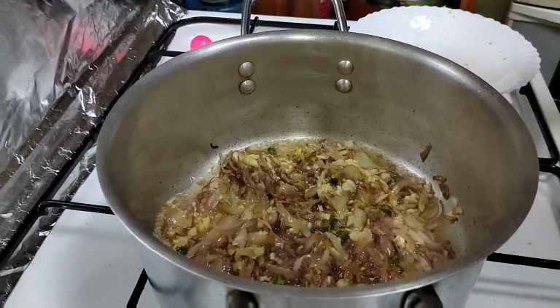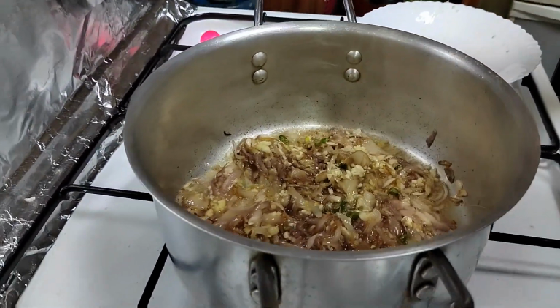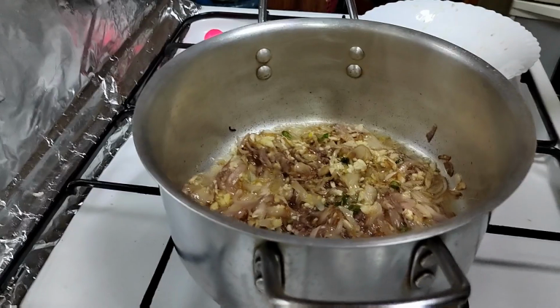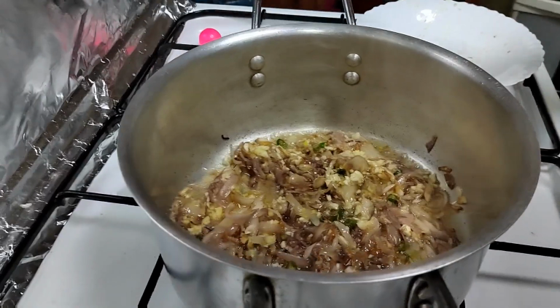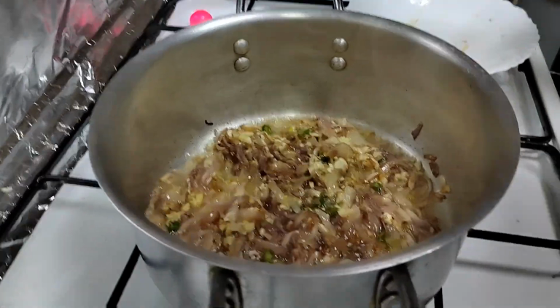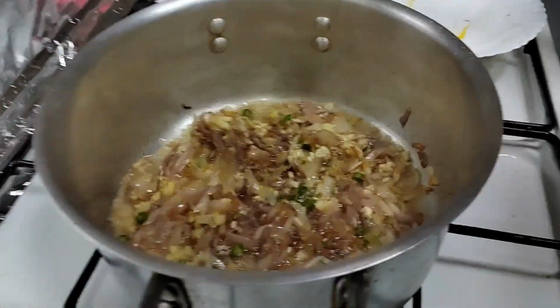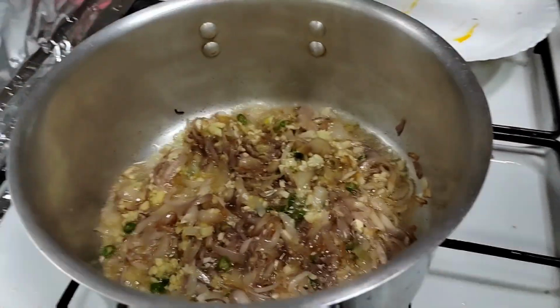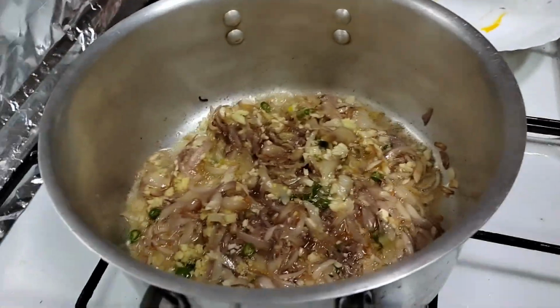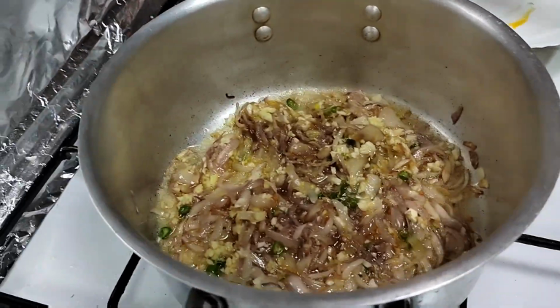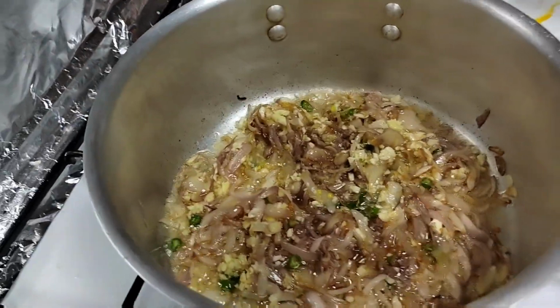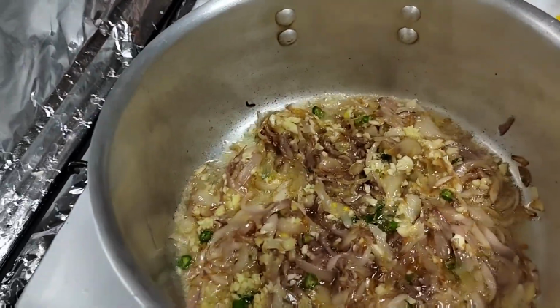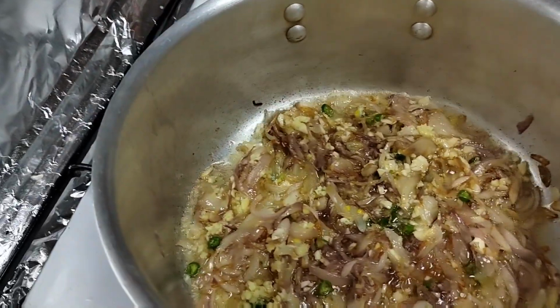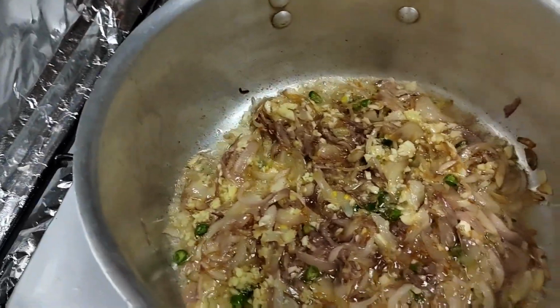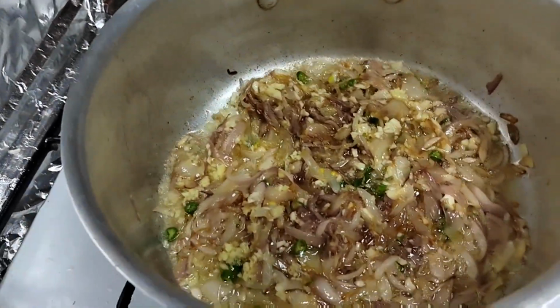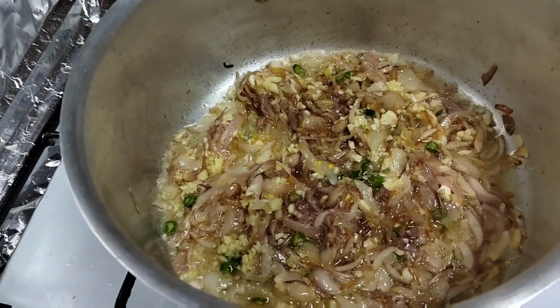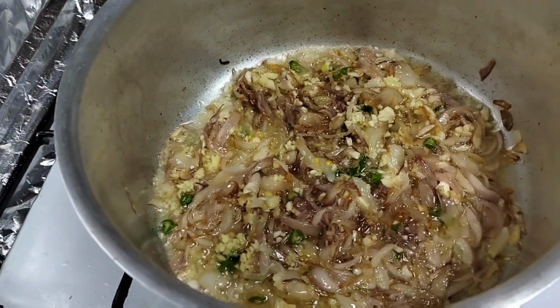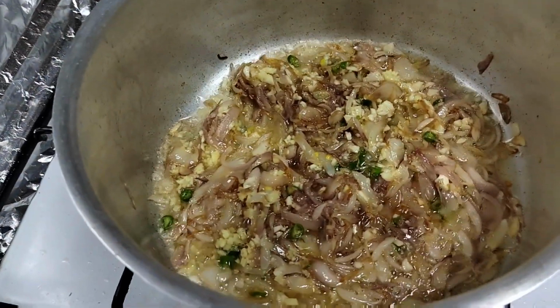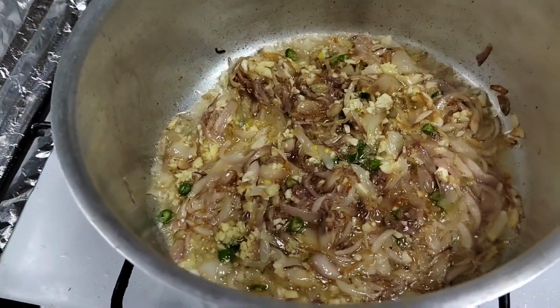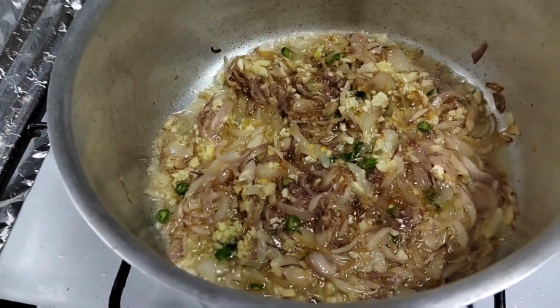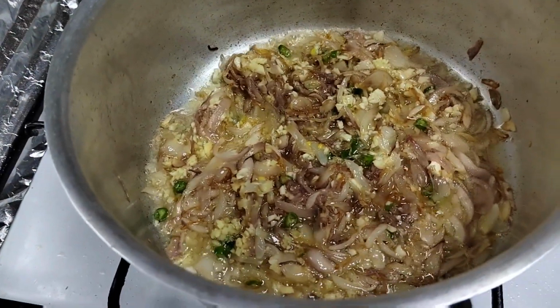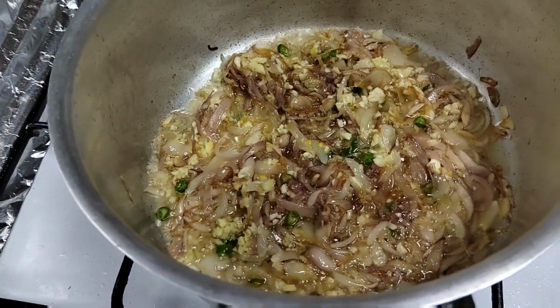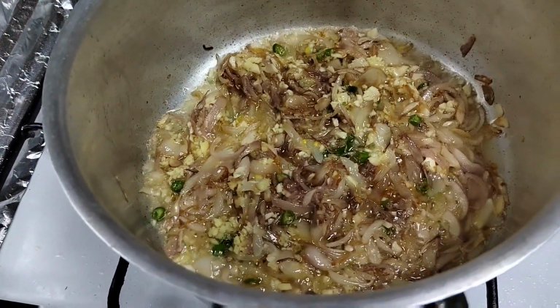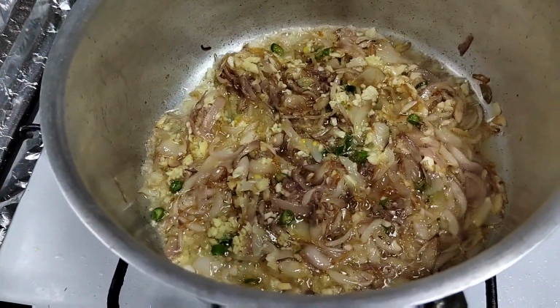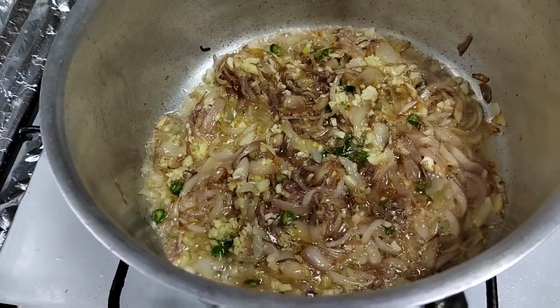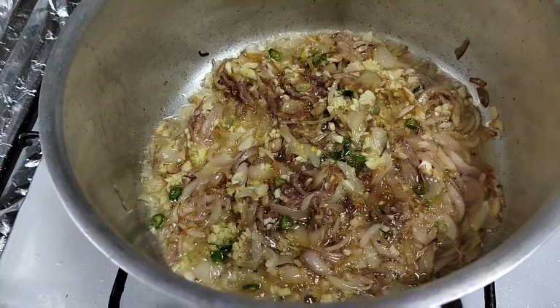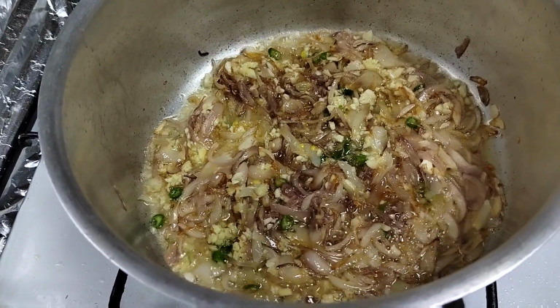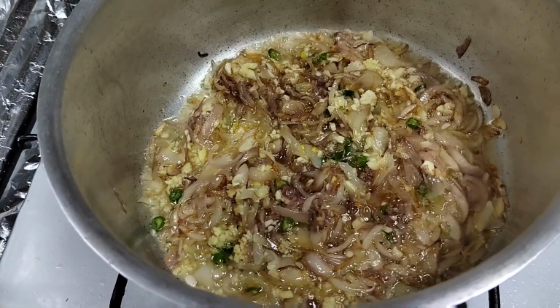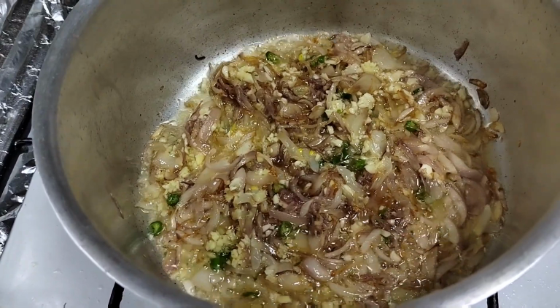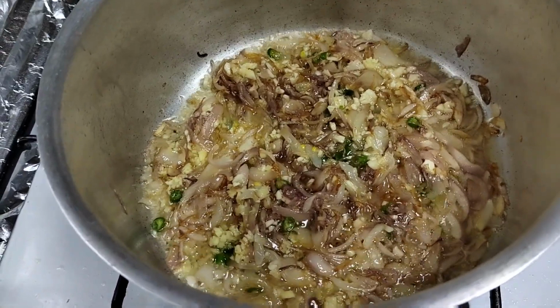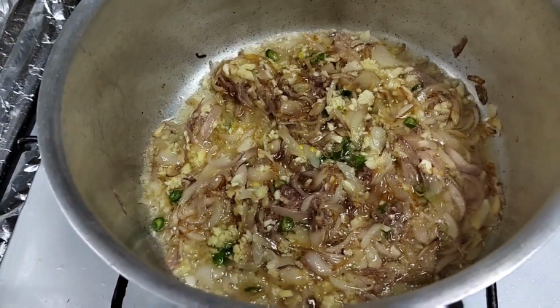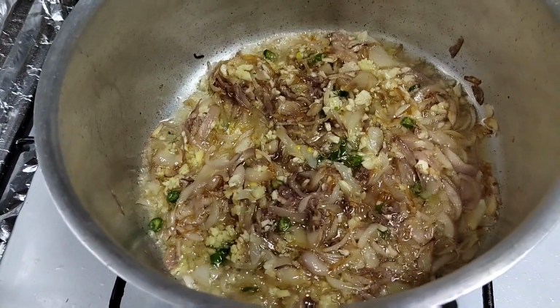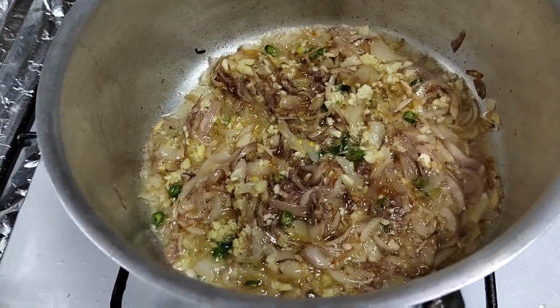With this all together: onion, ginger, garlic, green chili.